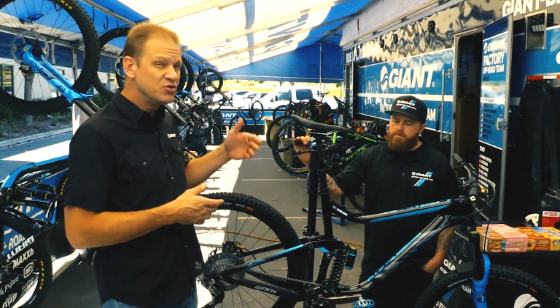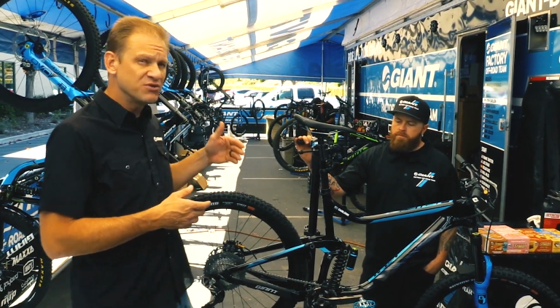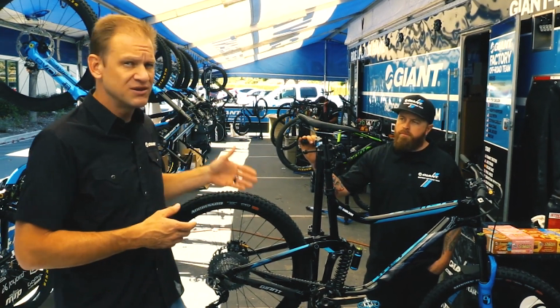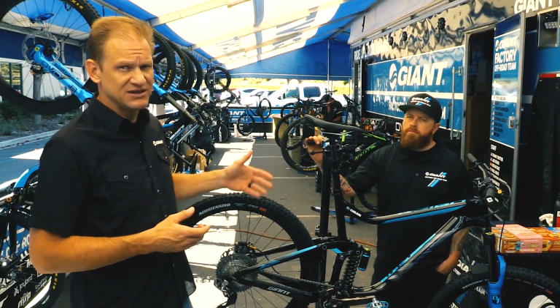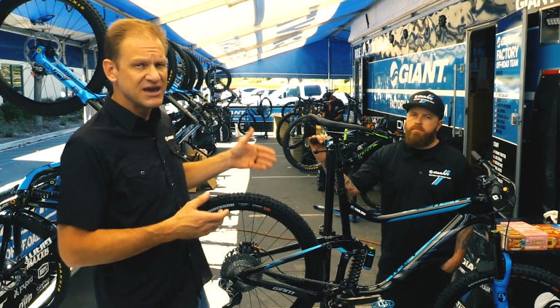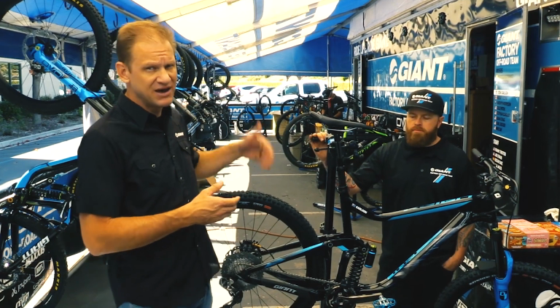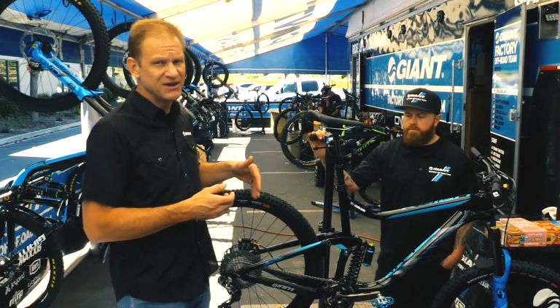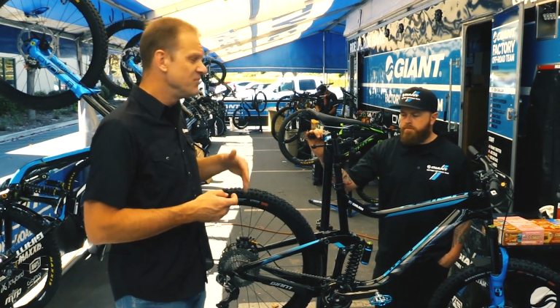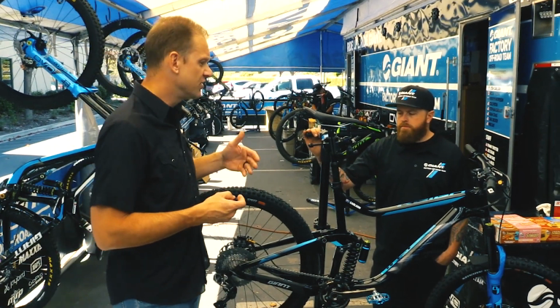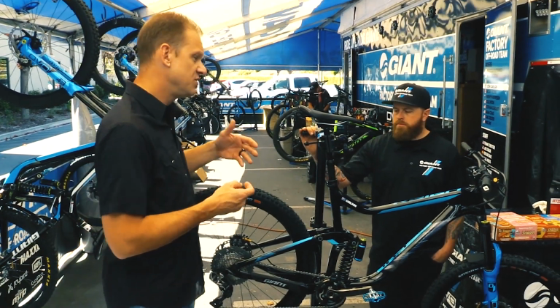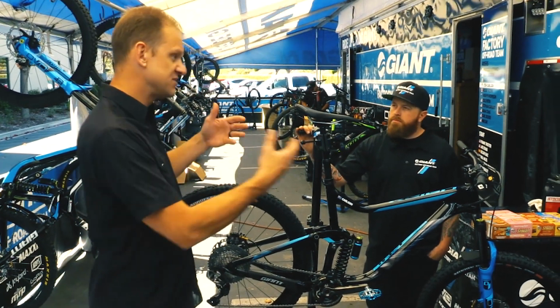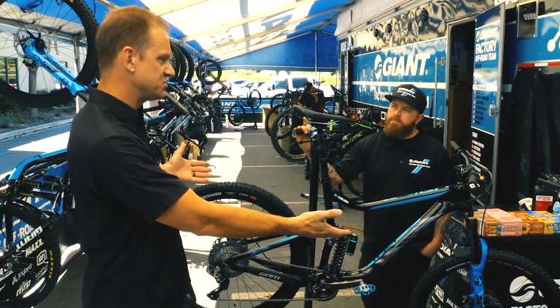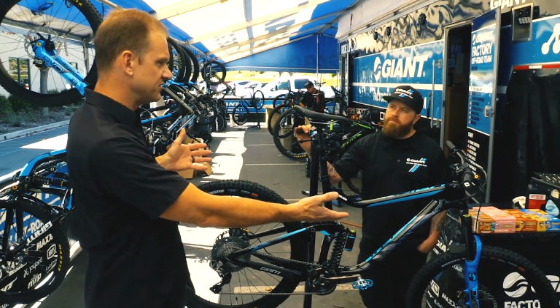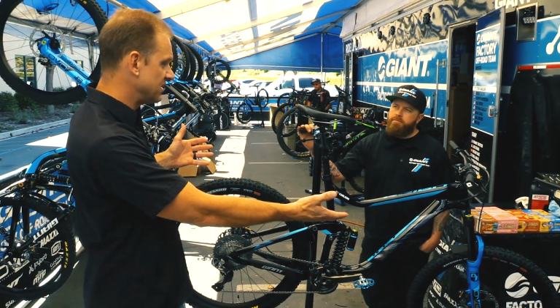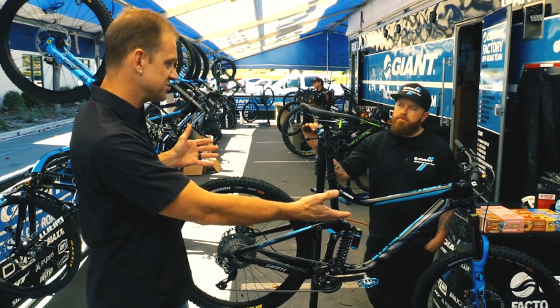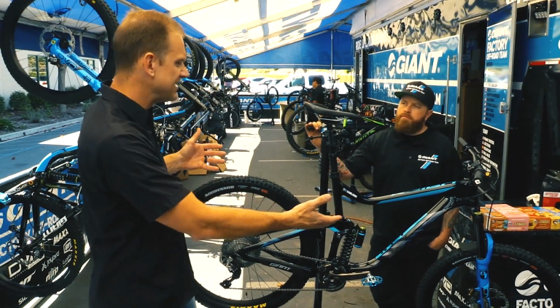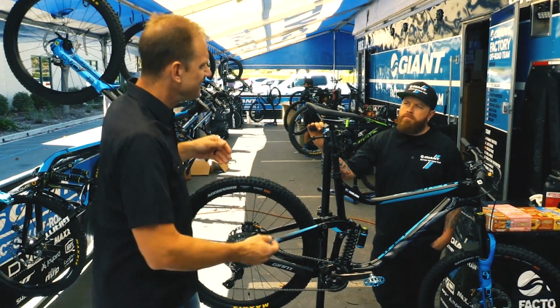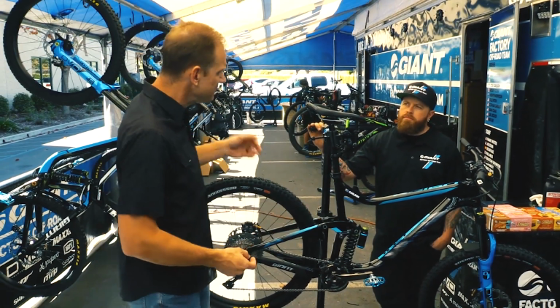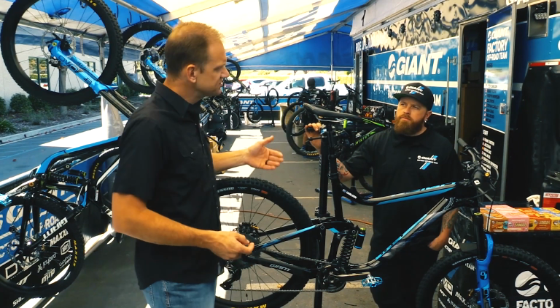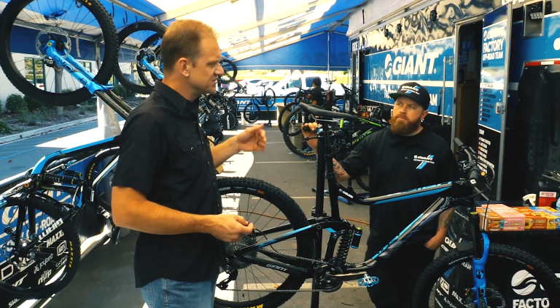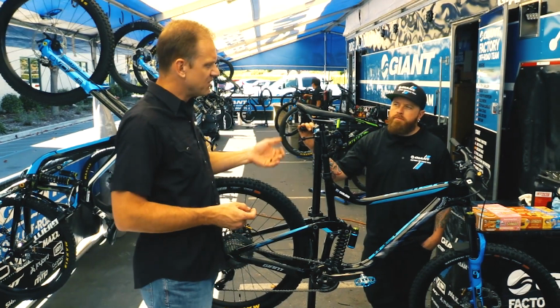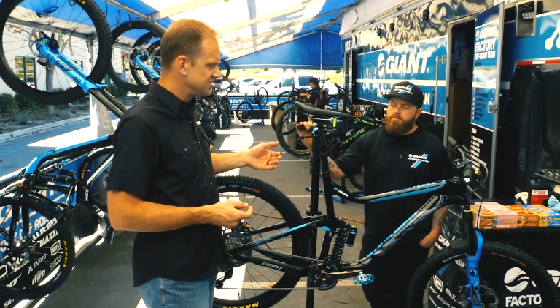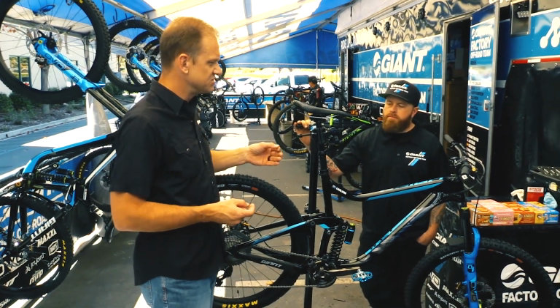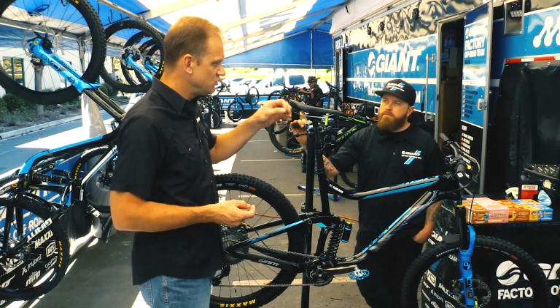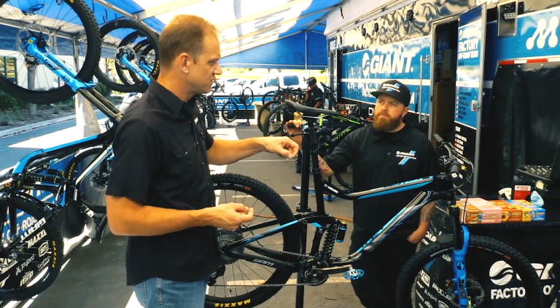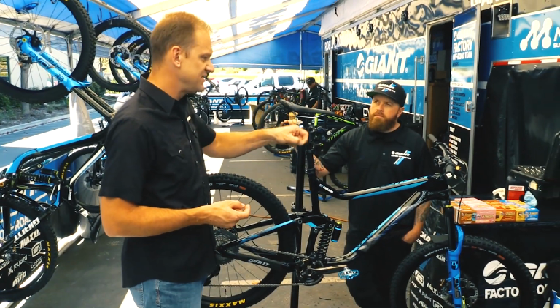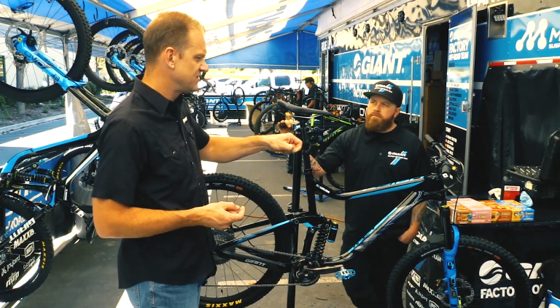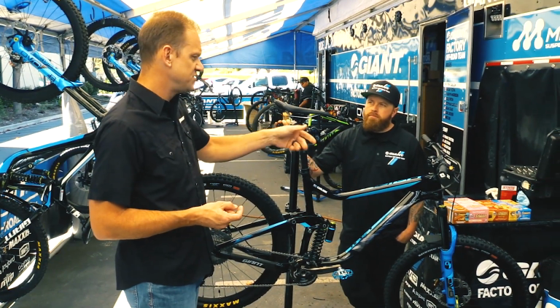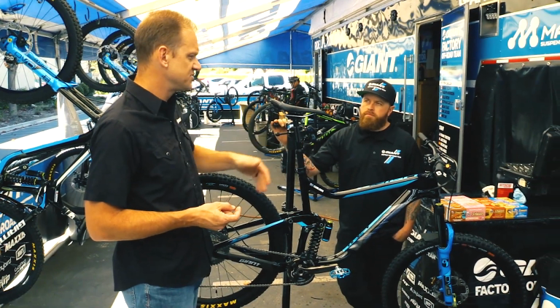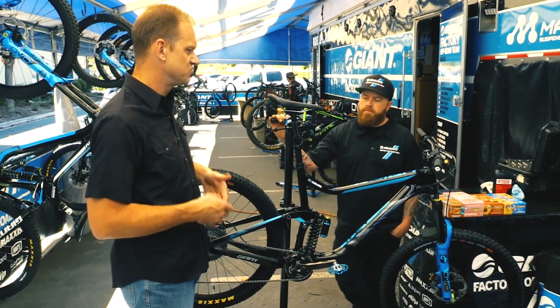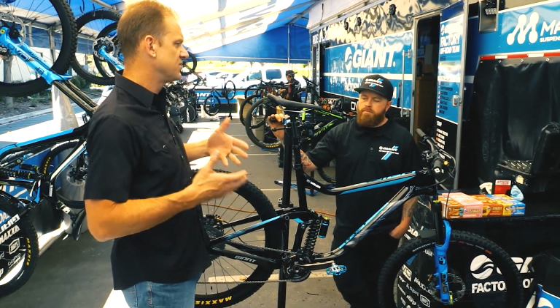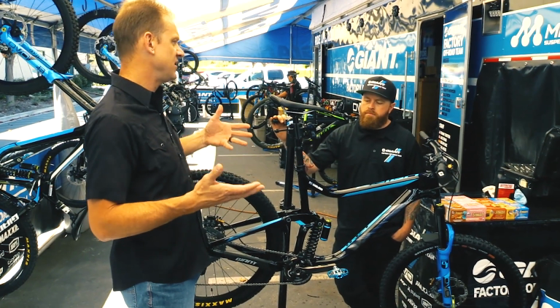I'm doing that with Colin Bailey, the mechanic behind the bike. I know you just freshly built up Josh's bike — take me through some of the smaller details that you go through painstakingly to make sure that this bike is World Cup ready.